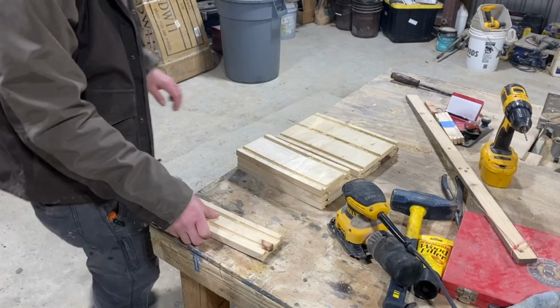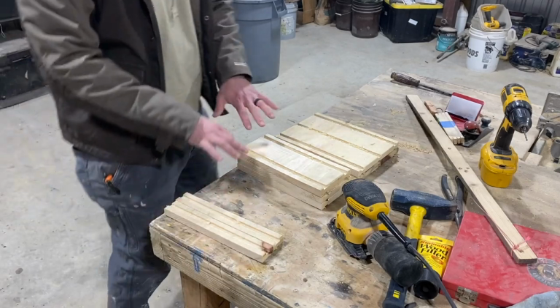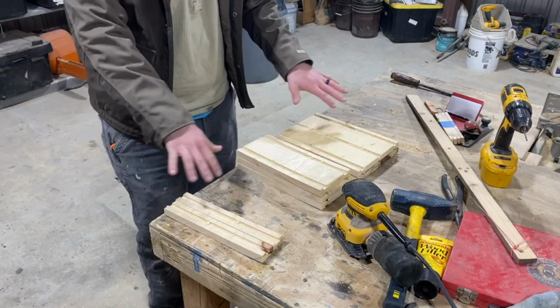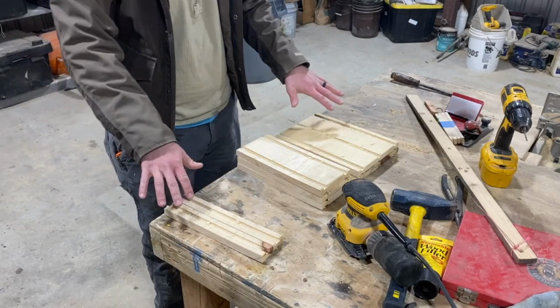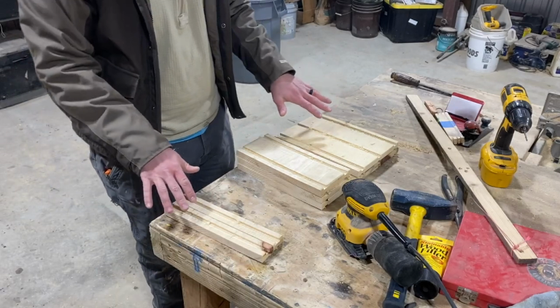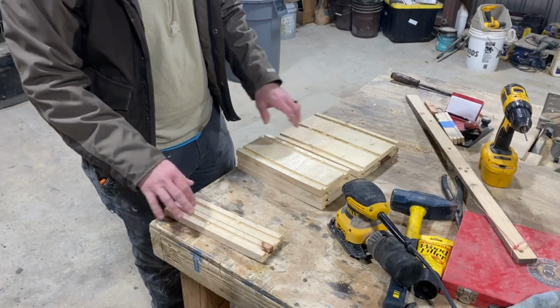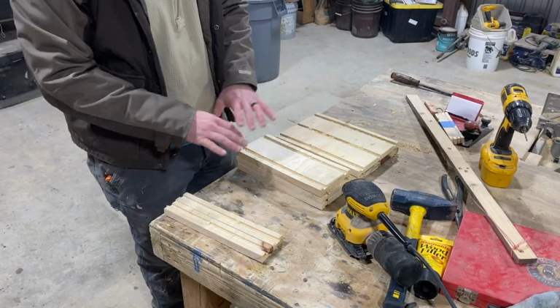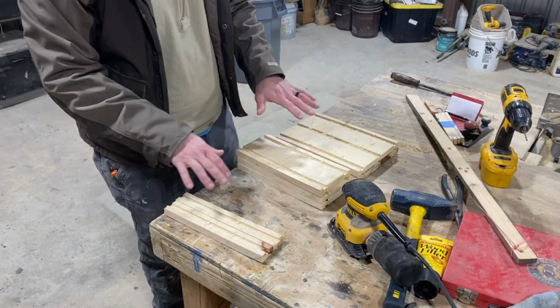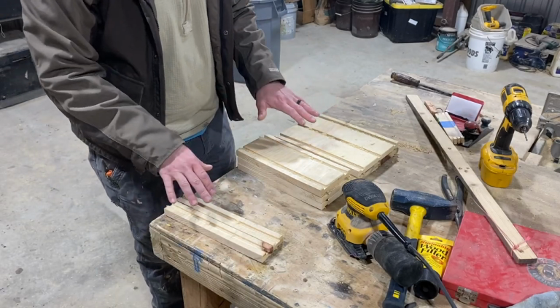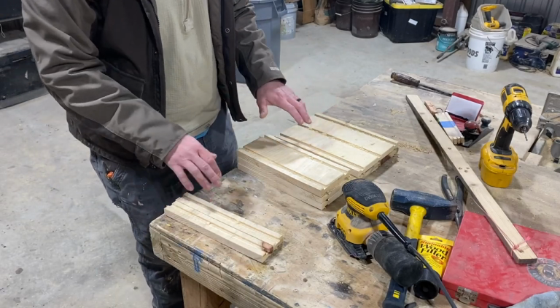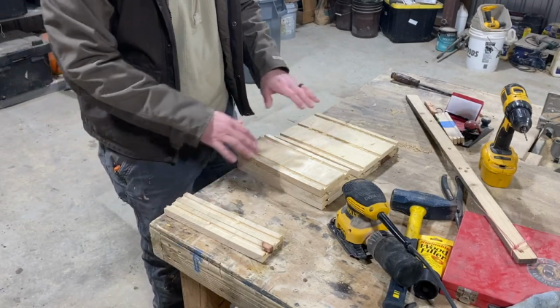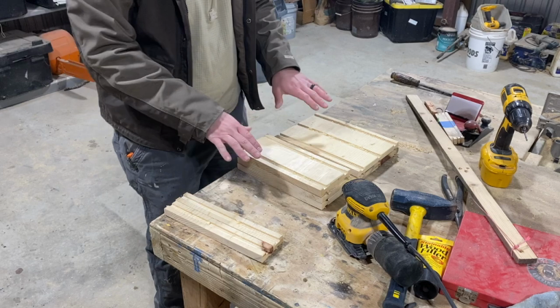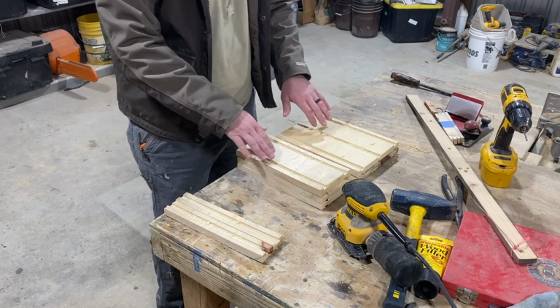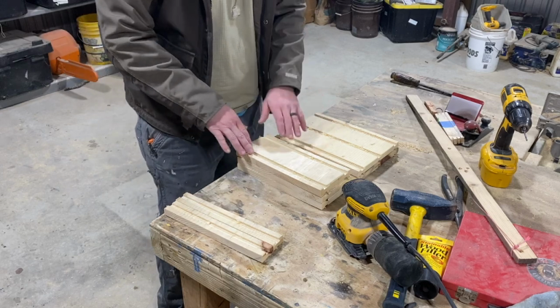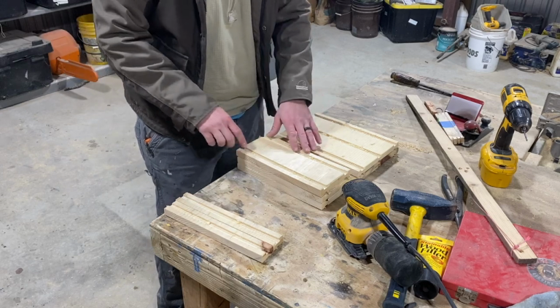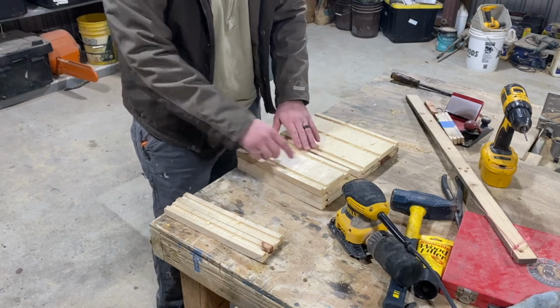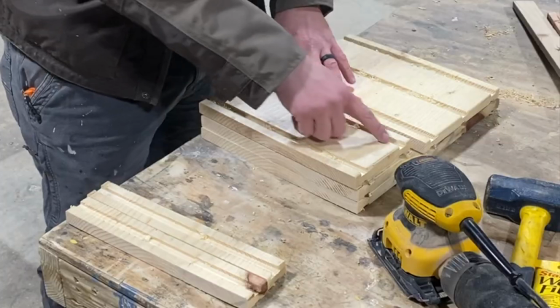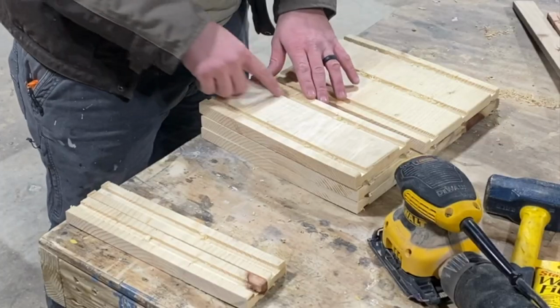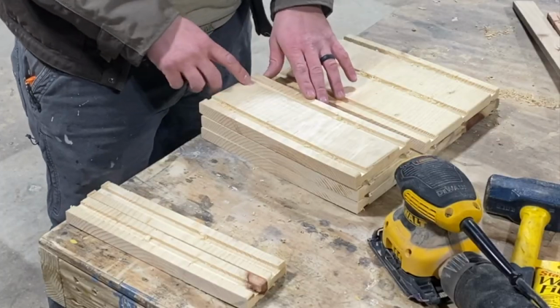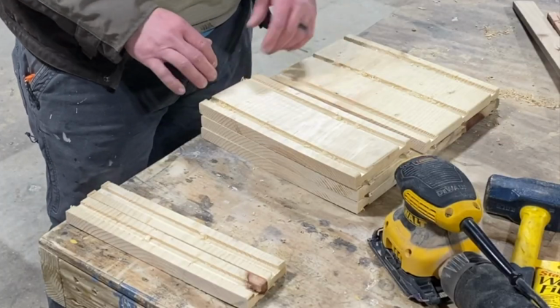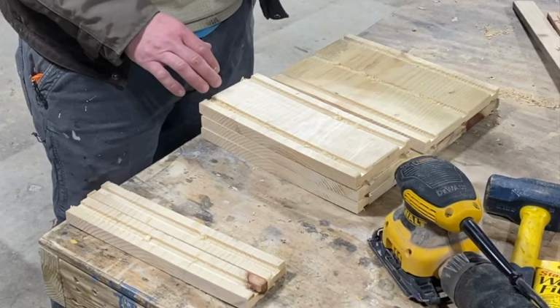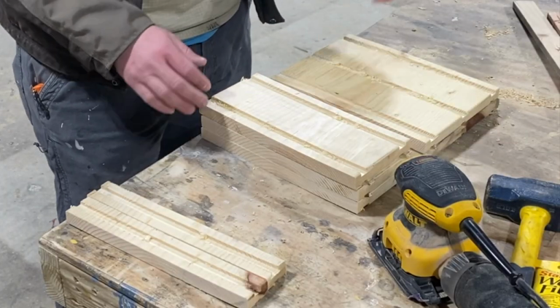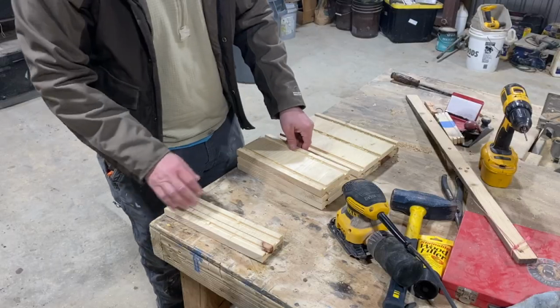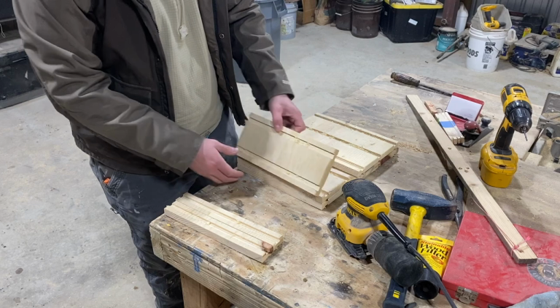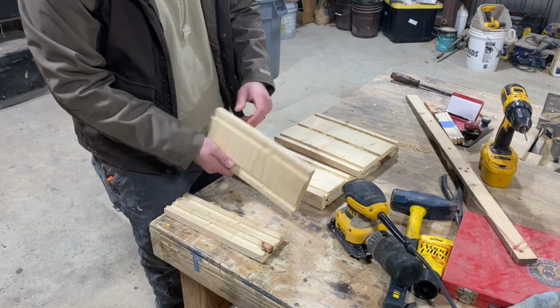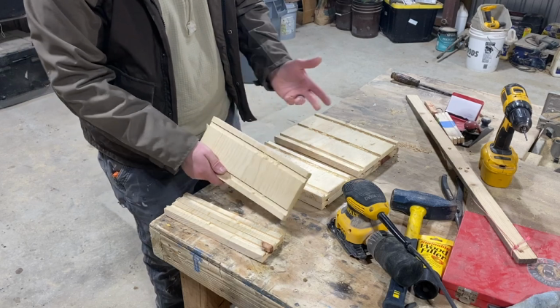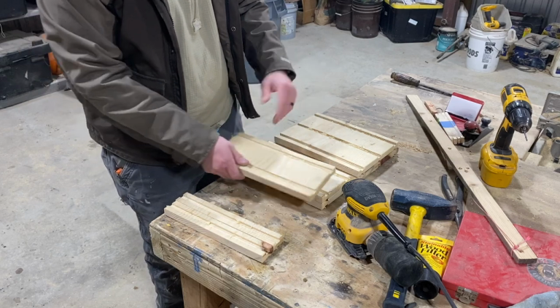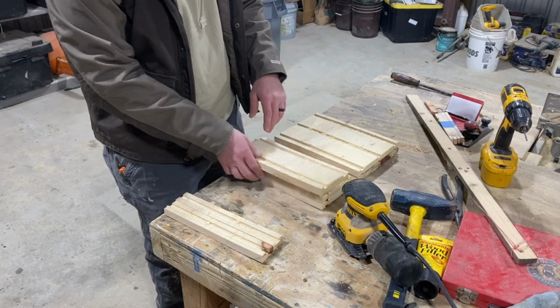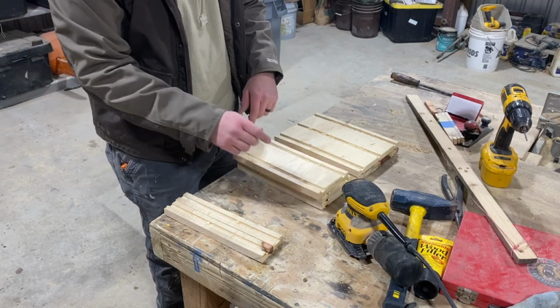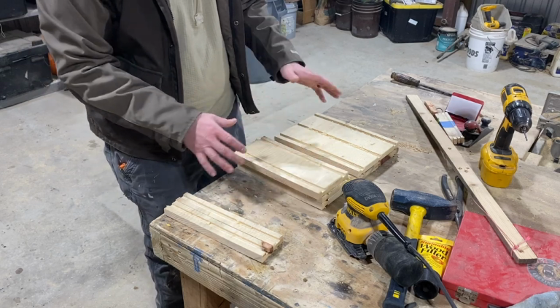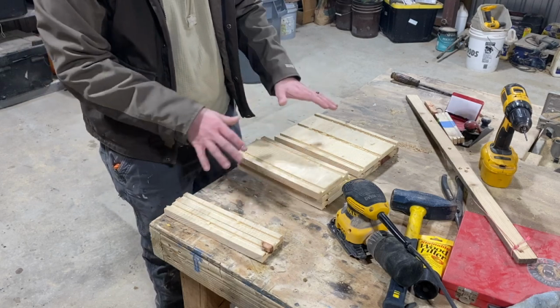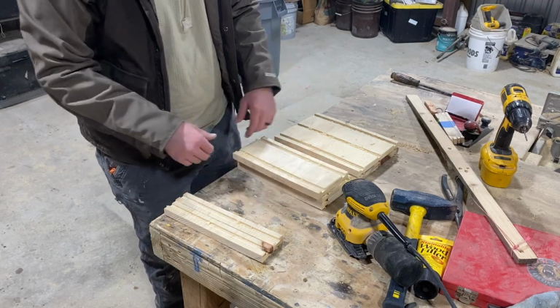We're about to cut all these into 1/2 inch strips. But before we do that, this is the best time to sand these down and get rid of all the little frillies from the router. Because if you don't do that now, you're going to have to sand each one of these individually.